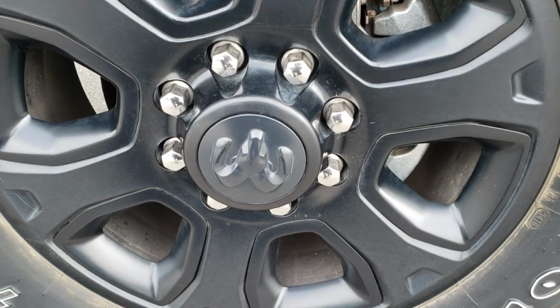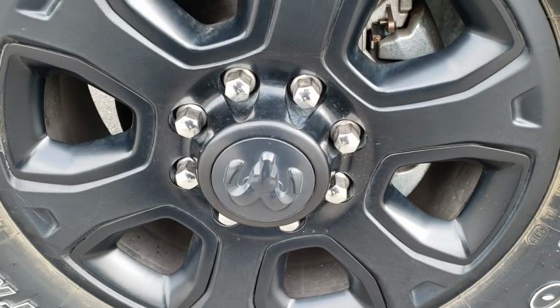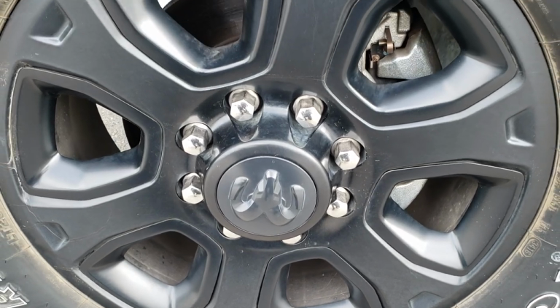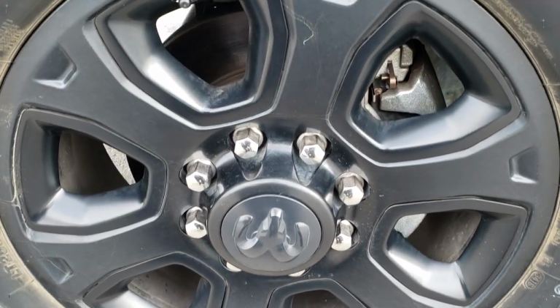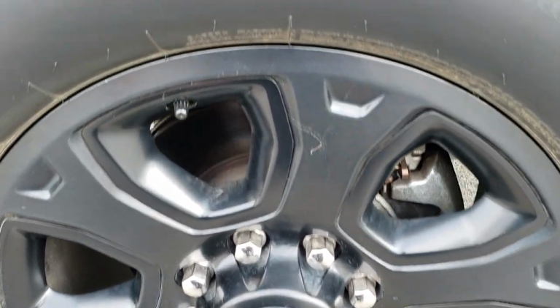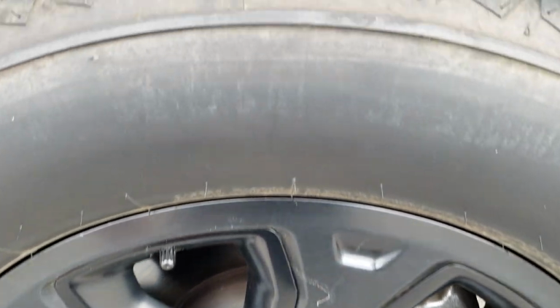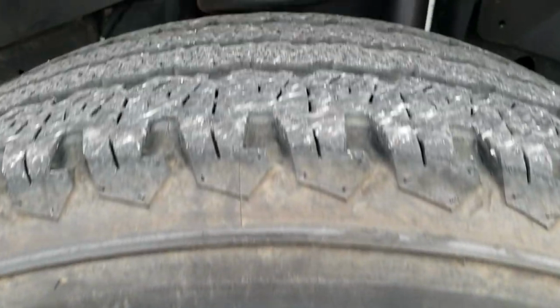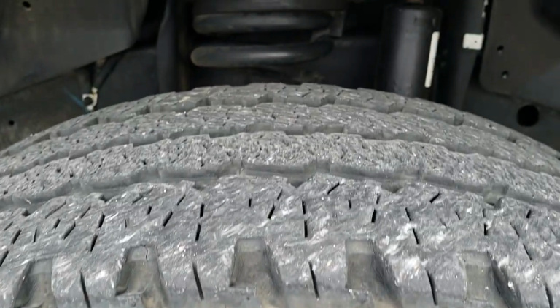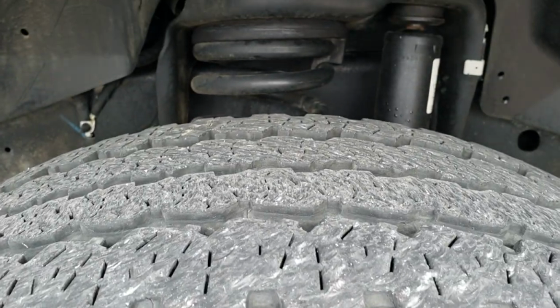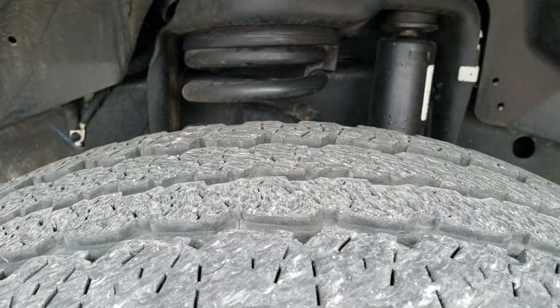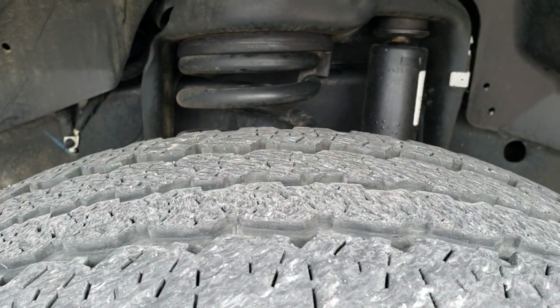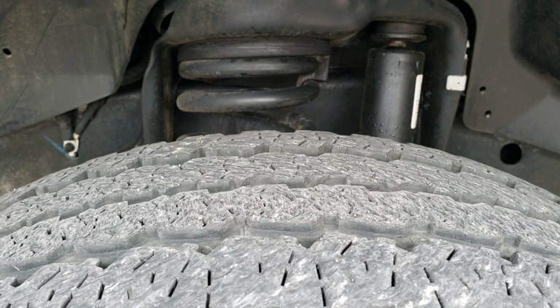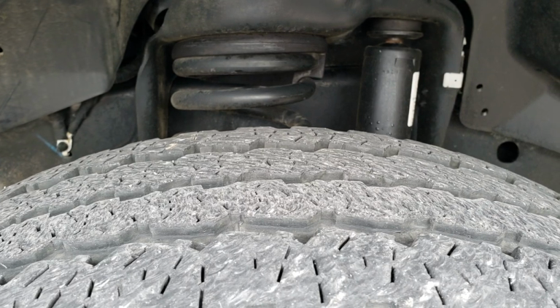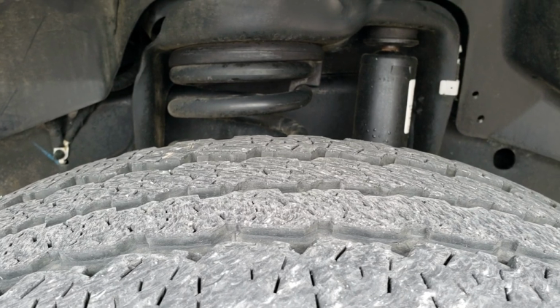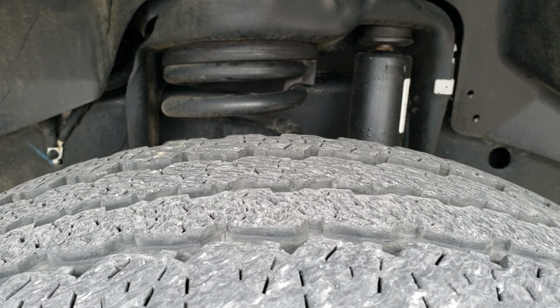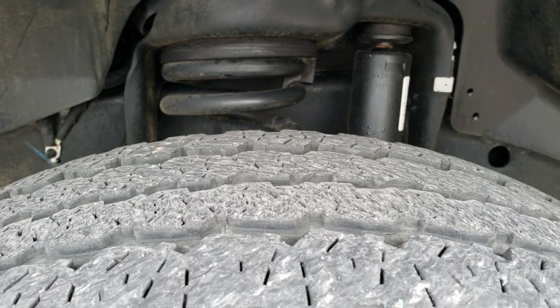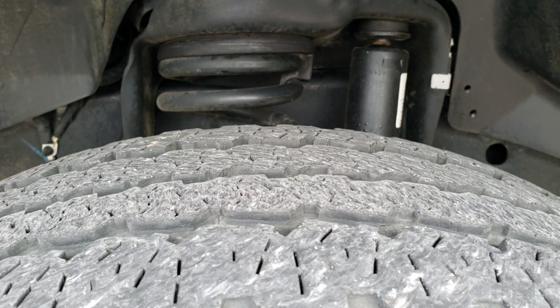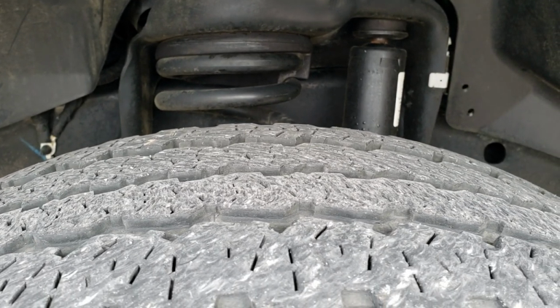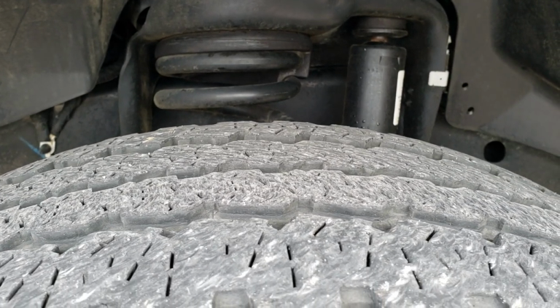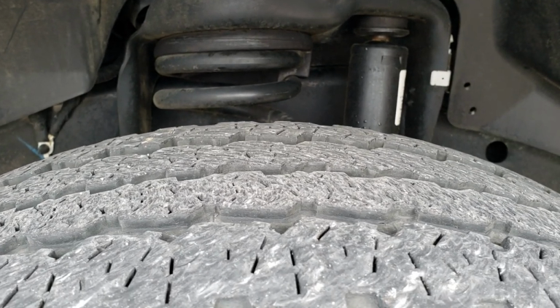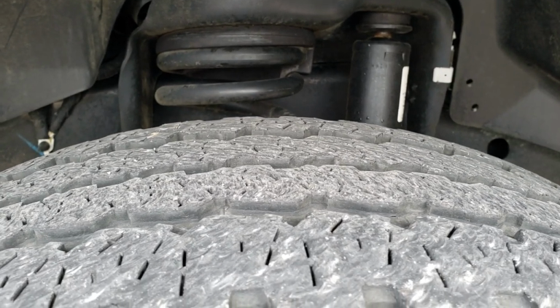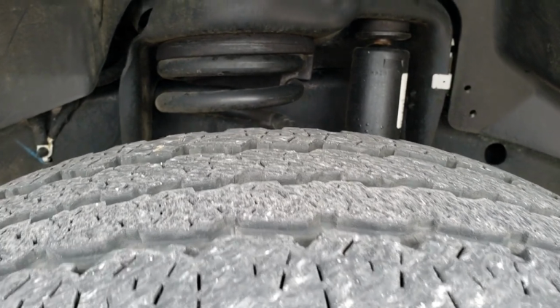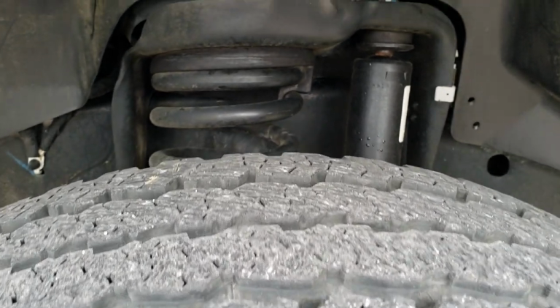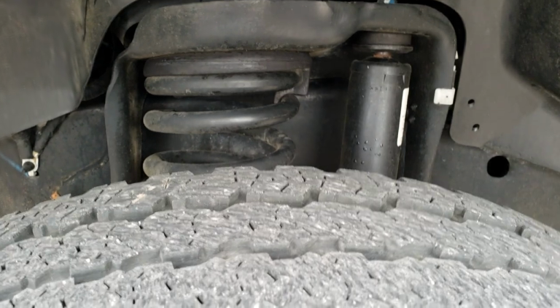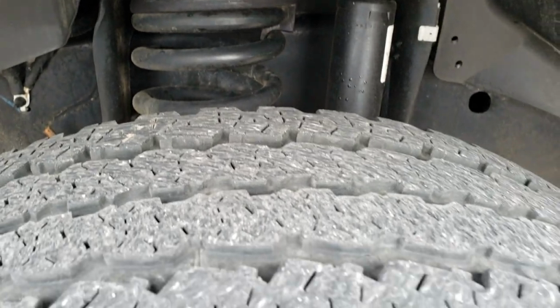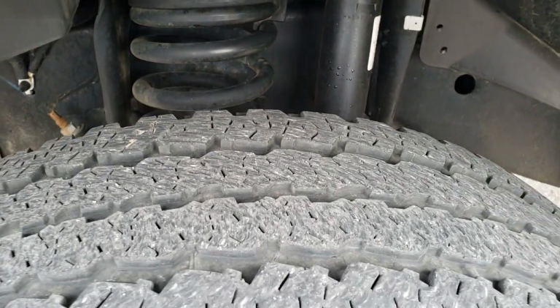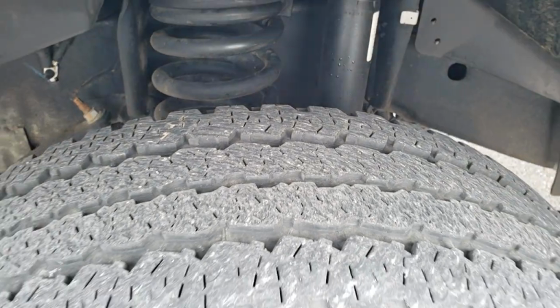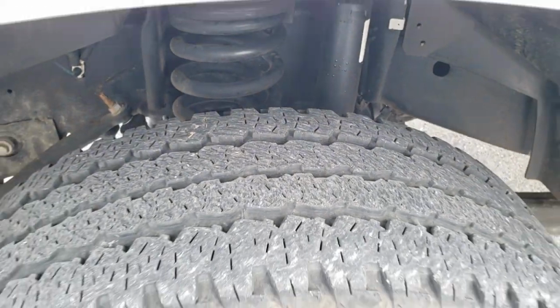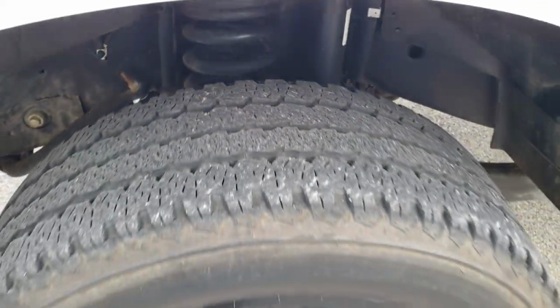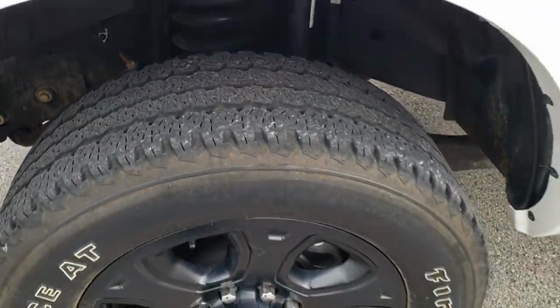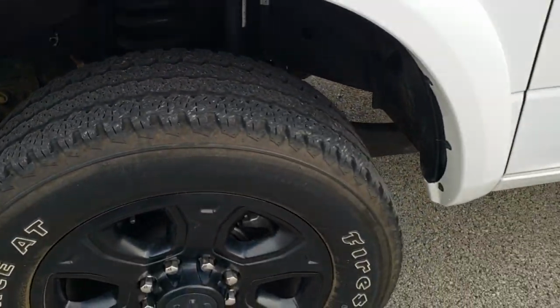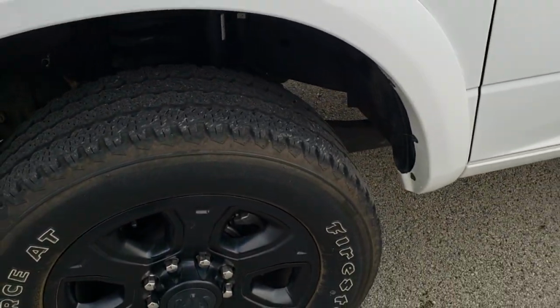It comes with the 20 inch painted alloy rims and Firestone Transforce LT 285/60 R20 tires. They have right around half the tread left on them.